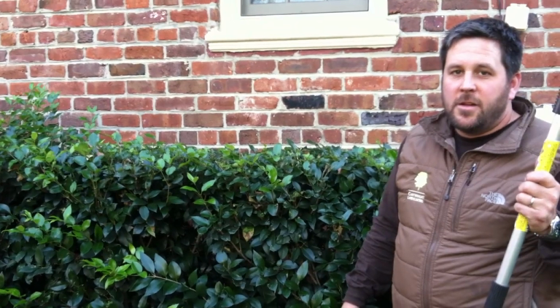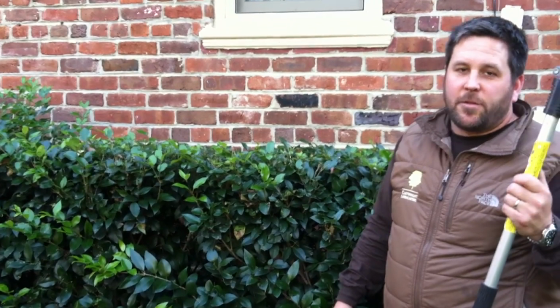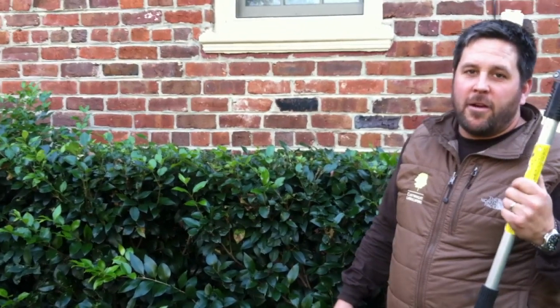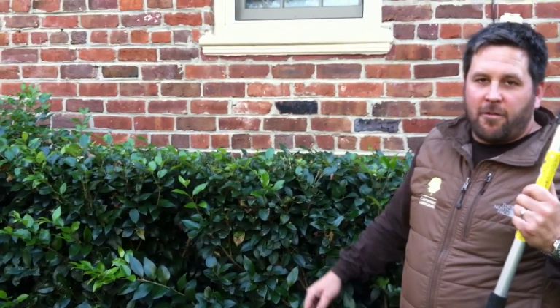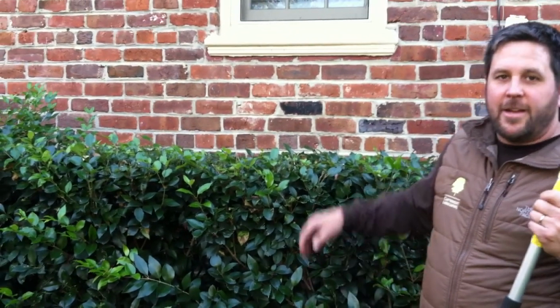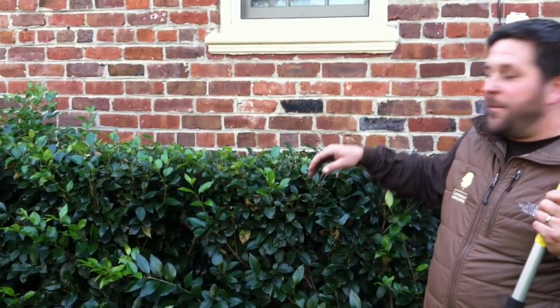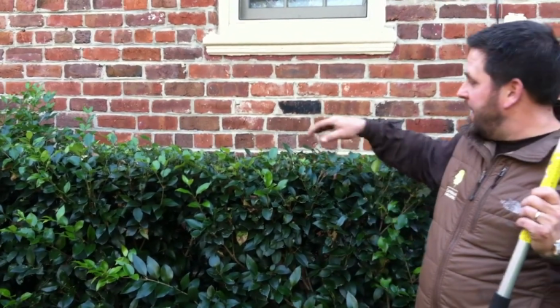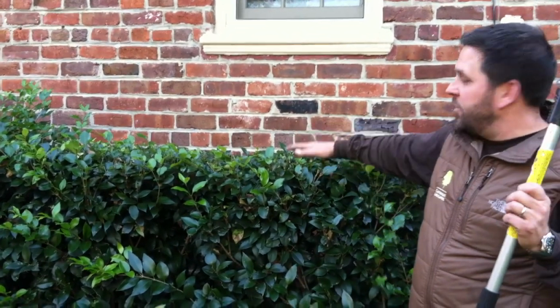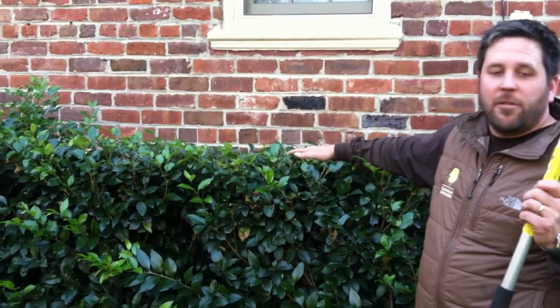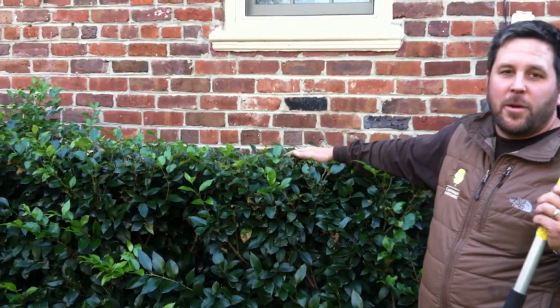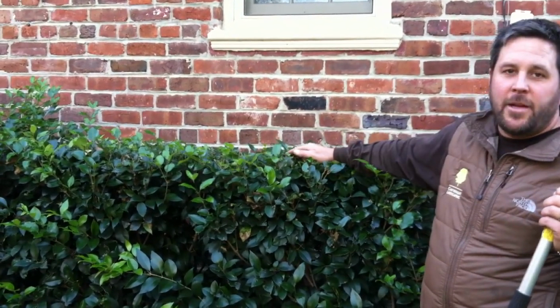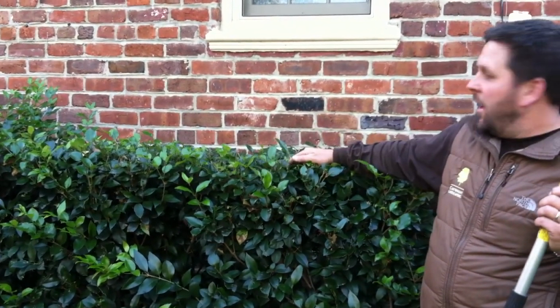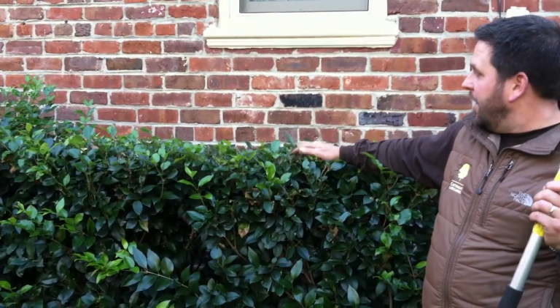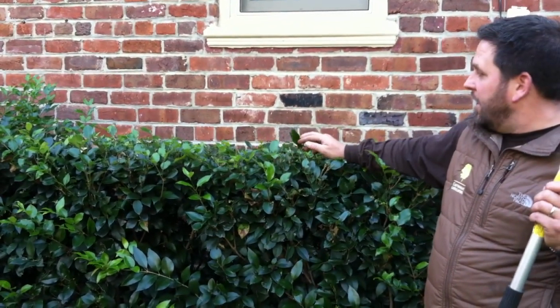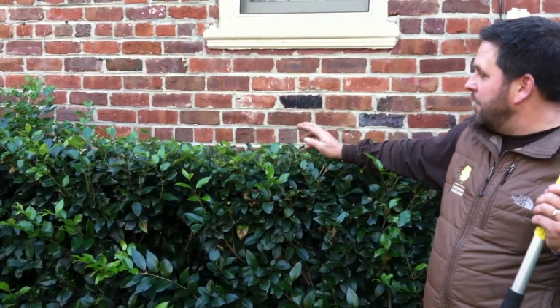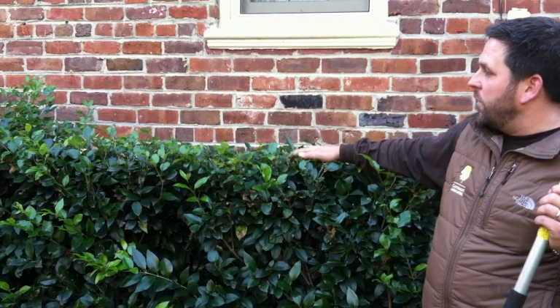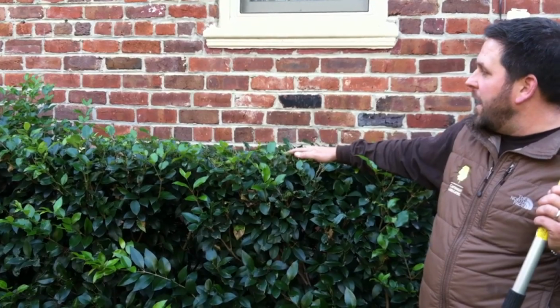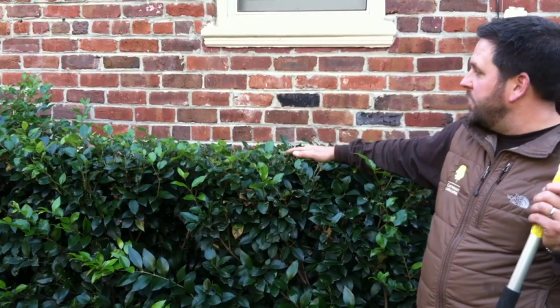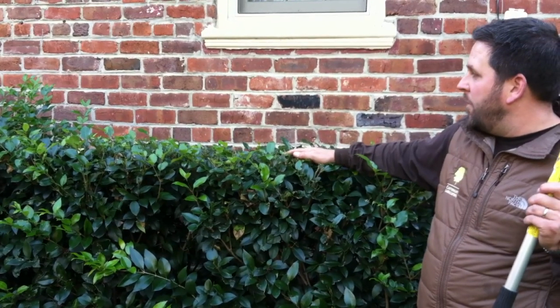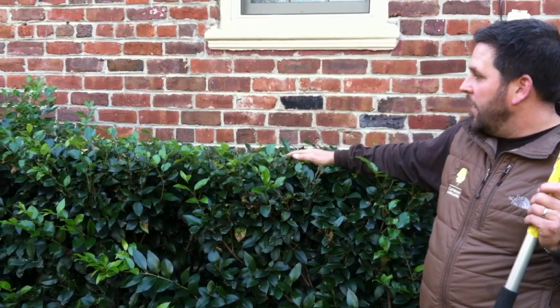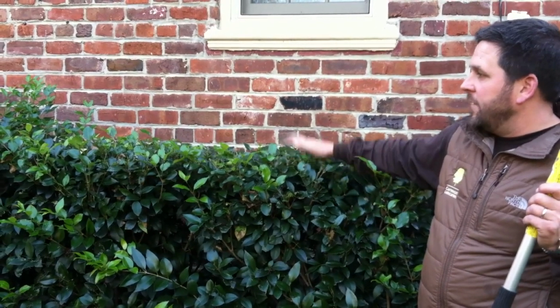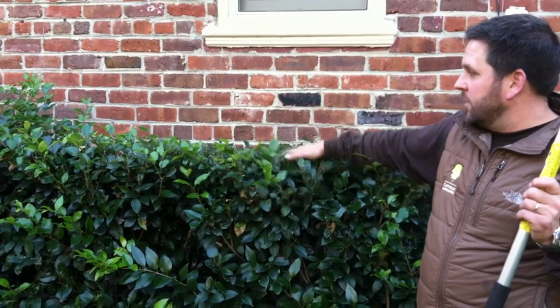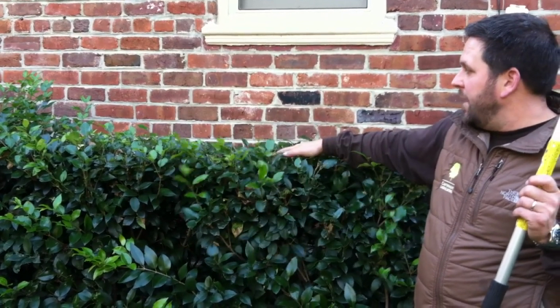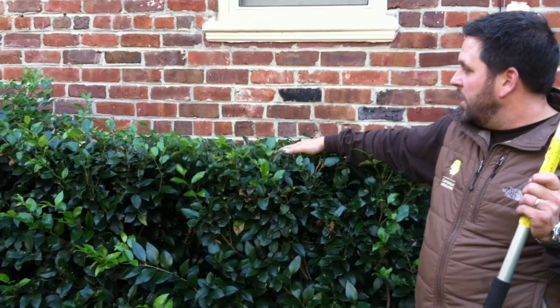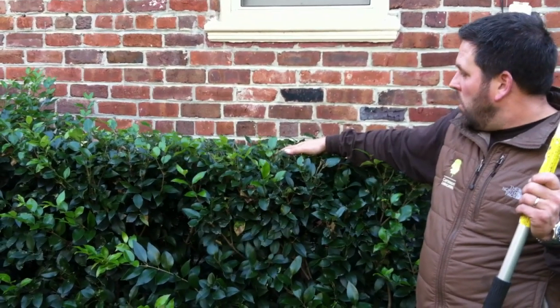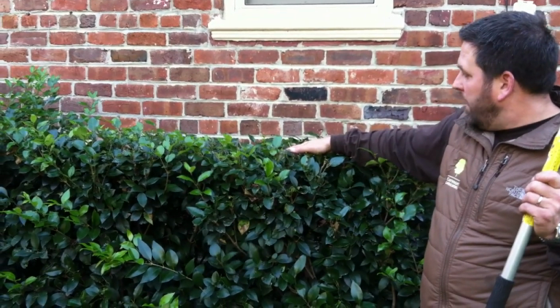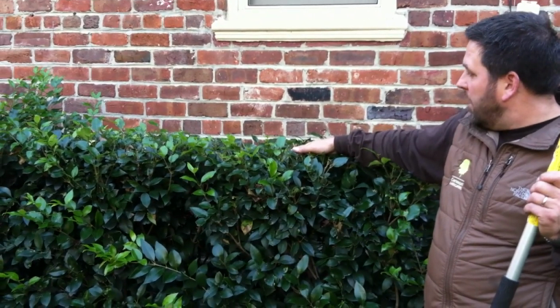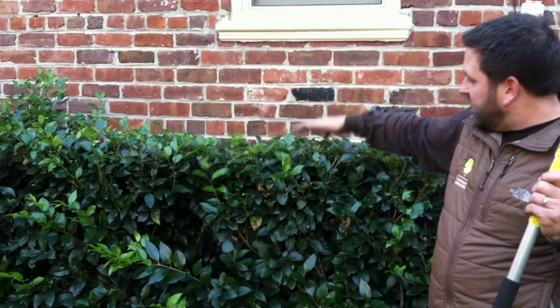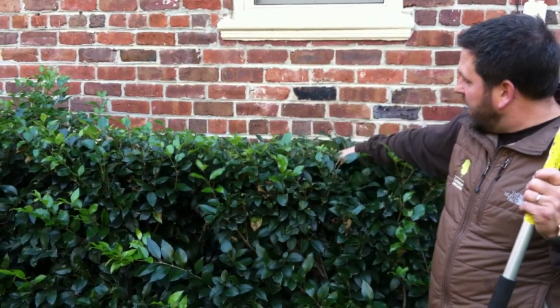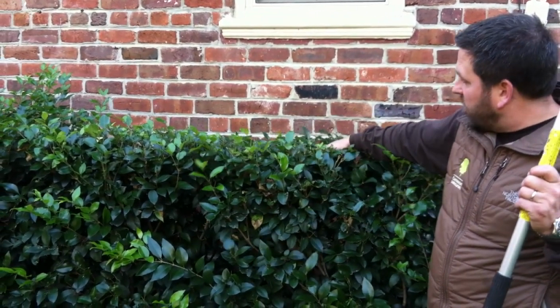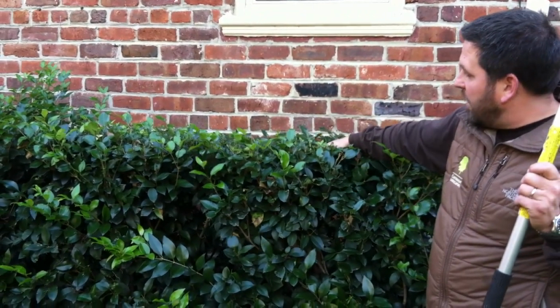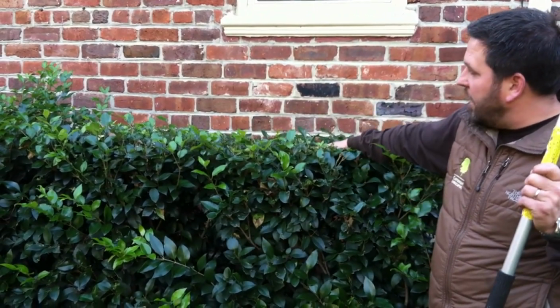Jeff Cartwright, Cartwright Landscape, and today I'm going to show you a quick tip with trimming a hedge. This little Augustrum hedge — we've started trimming it right here.